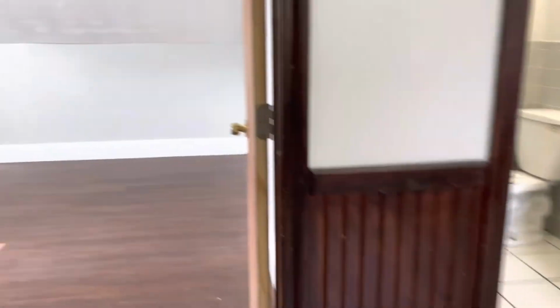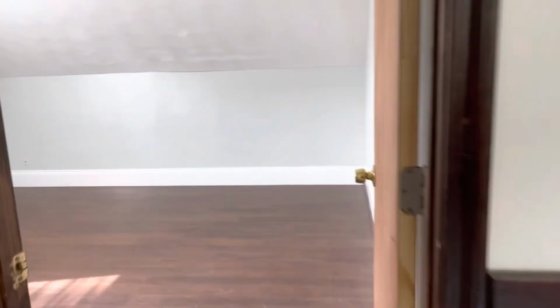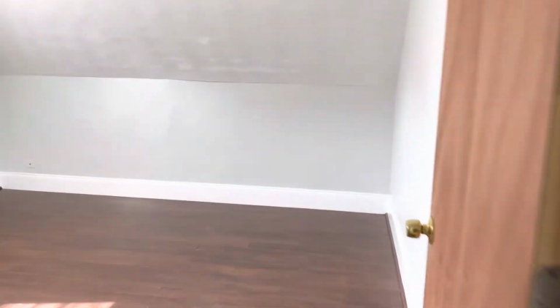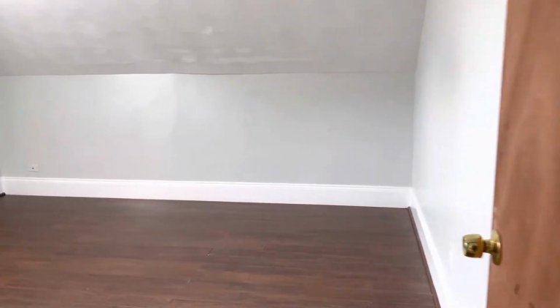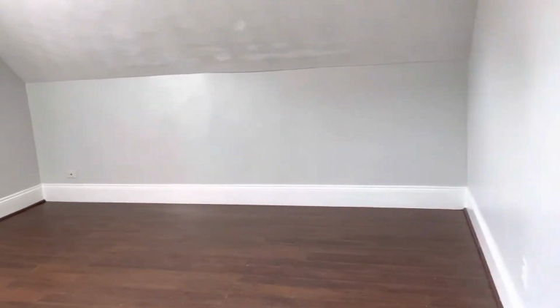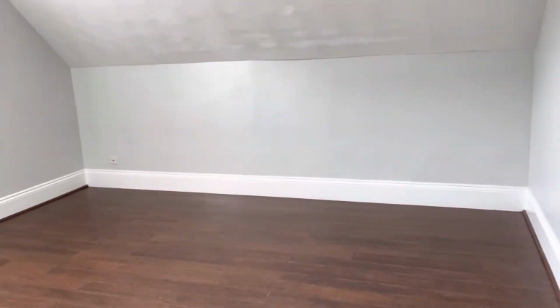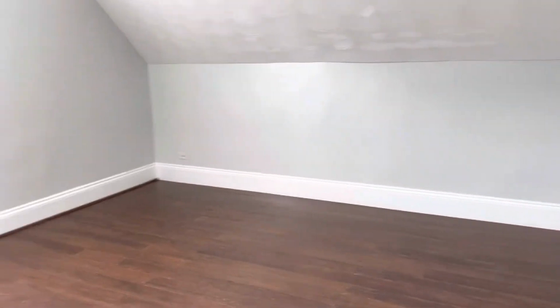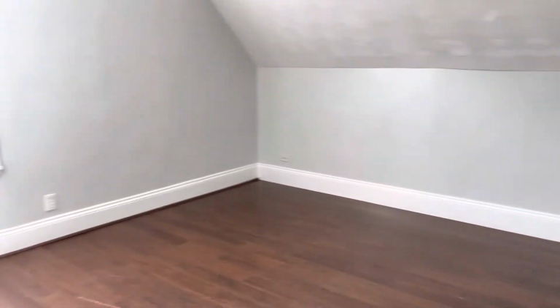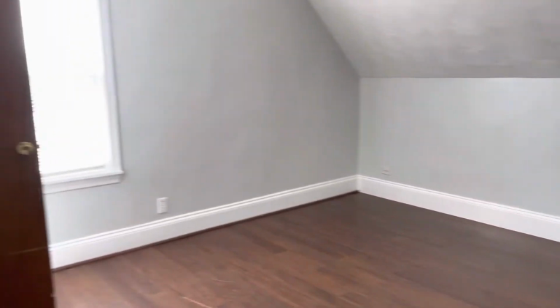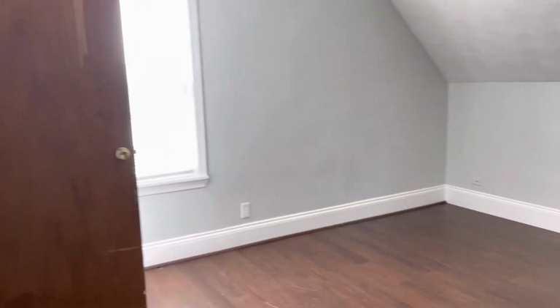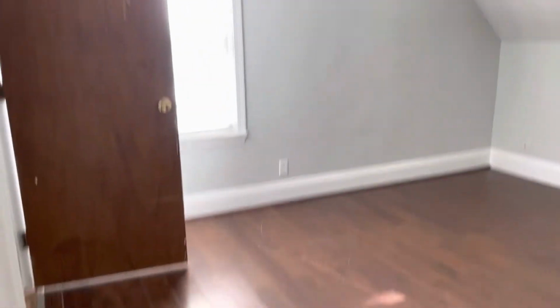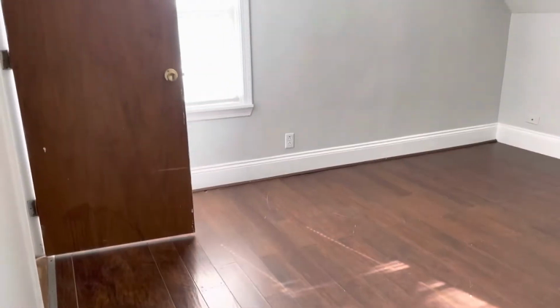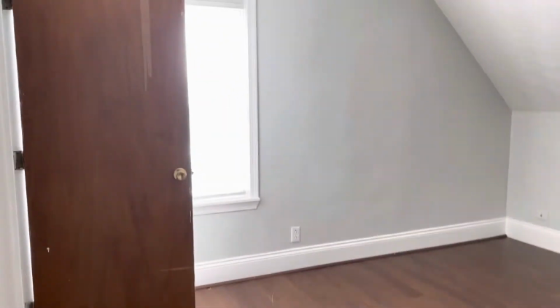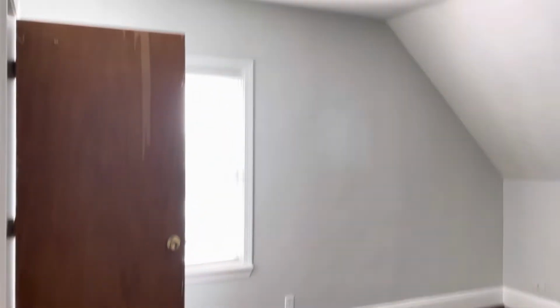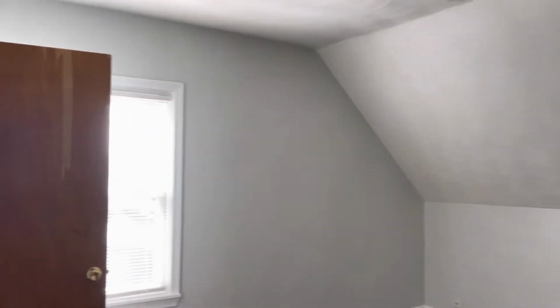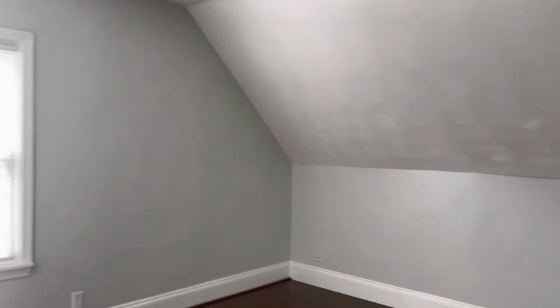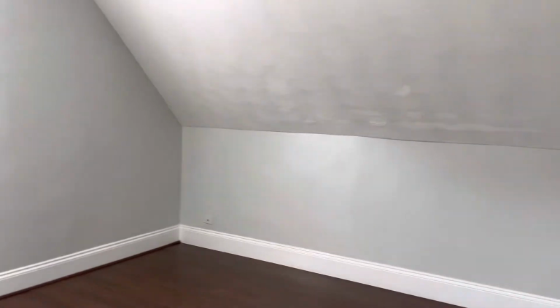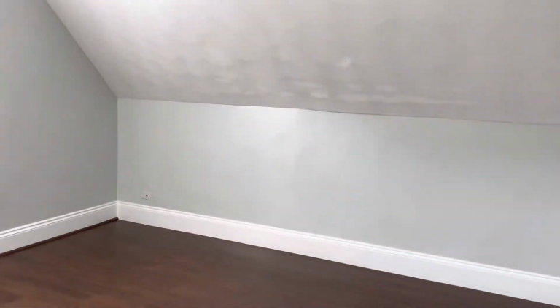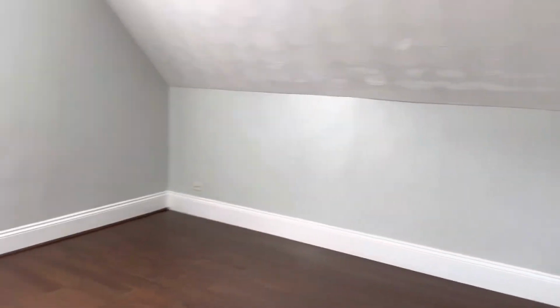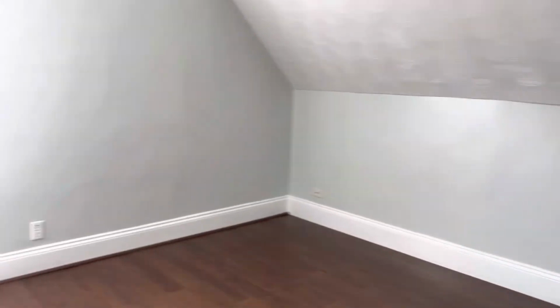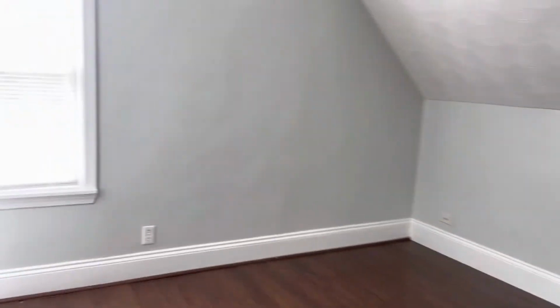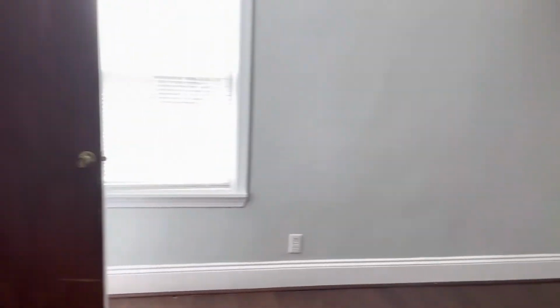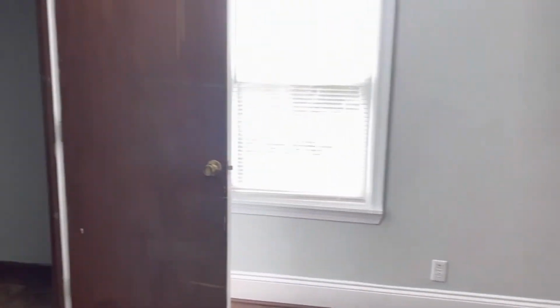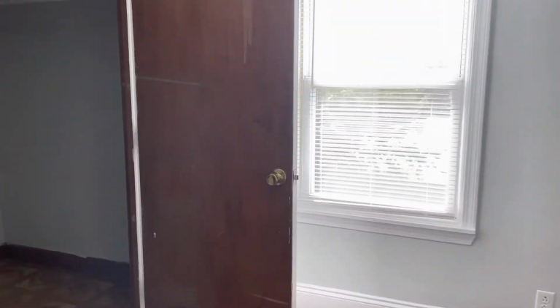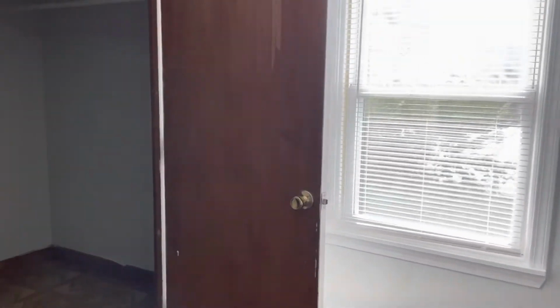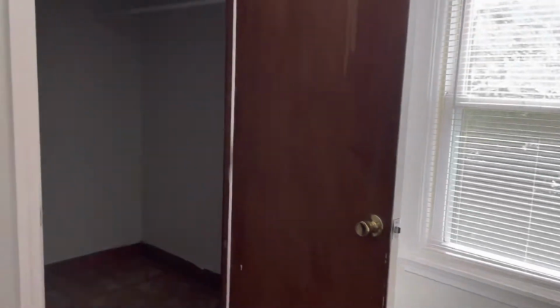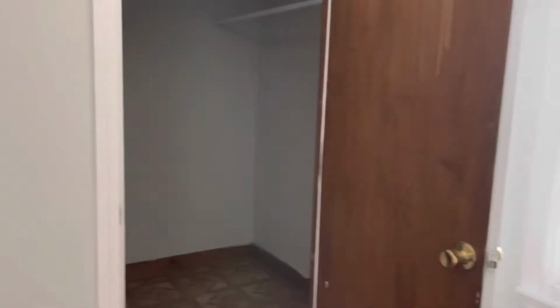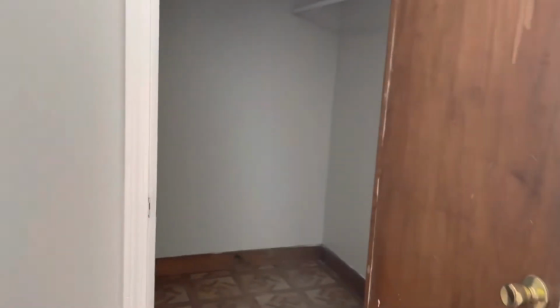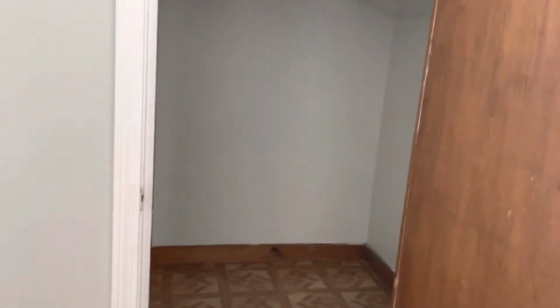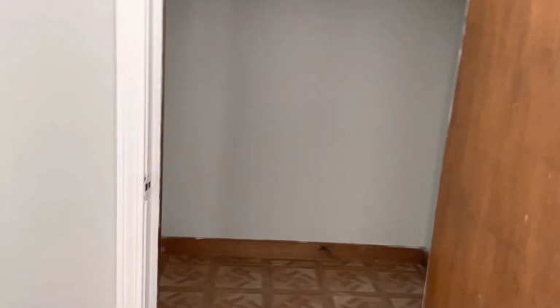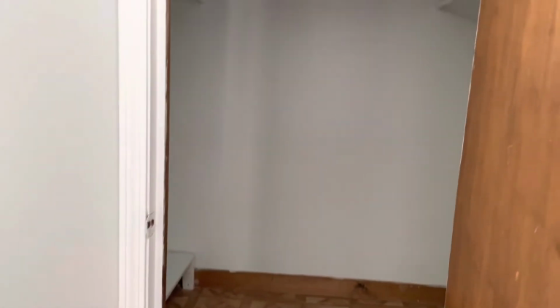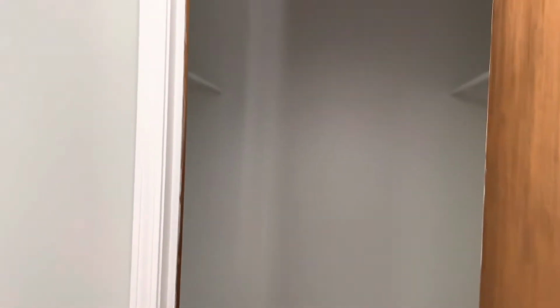To my left here, bedroom number one. This could fit a king set. Big walk-in closet there.